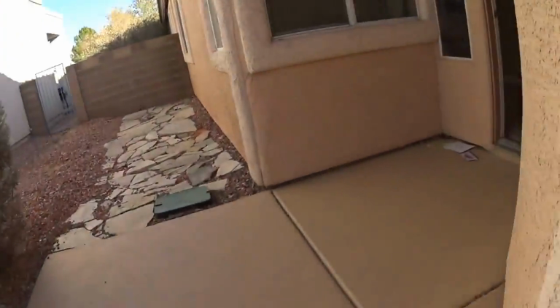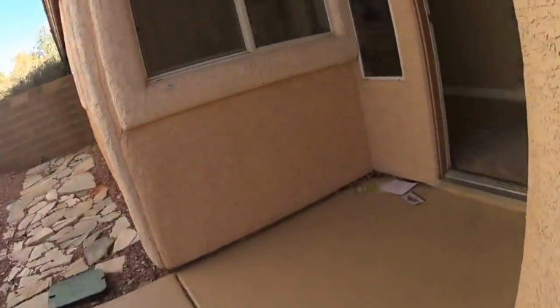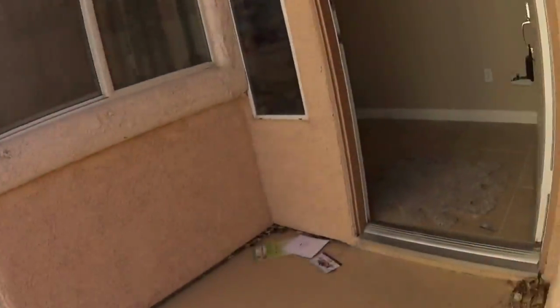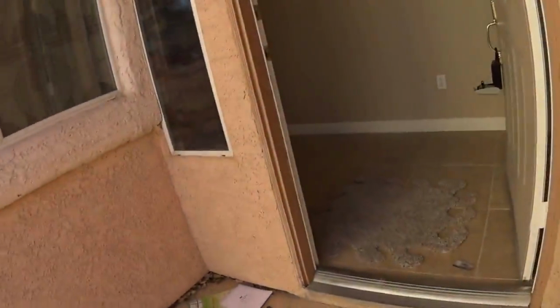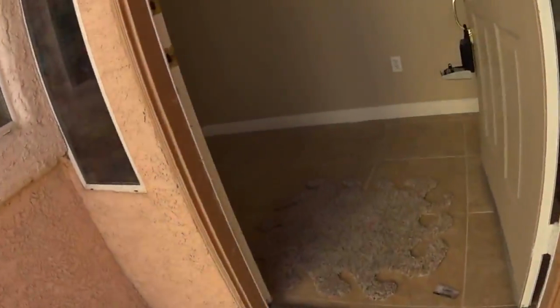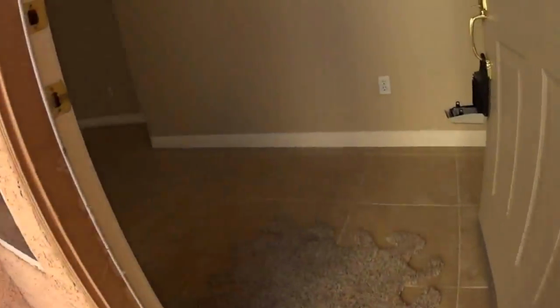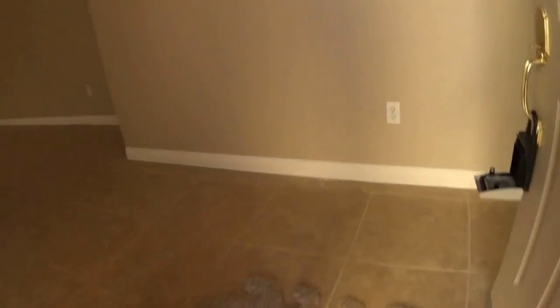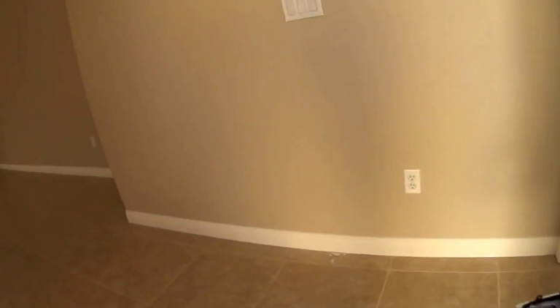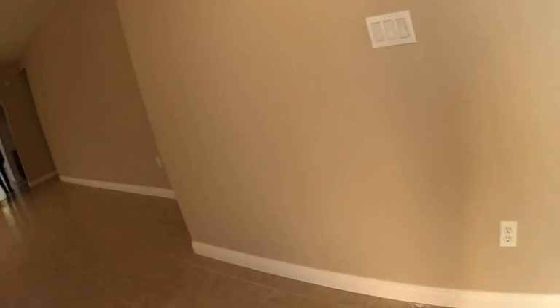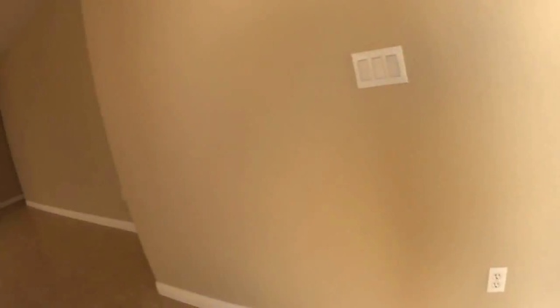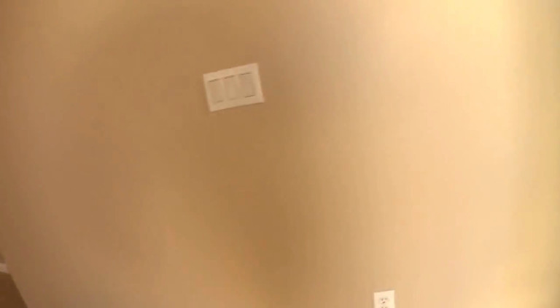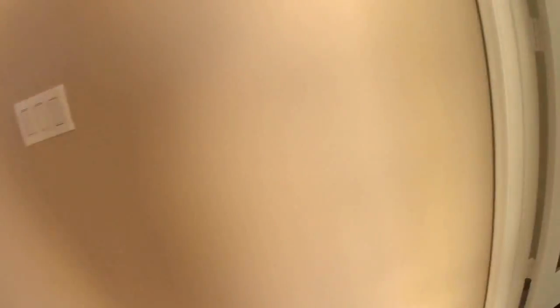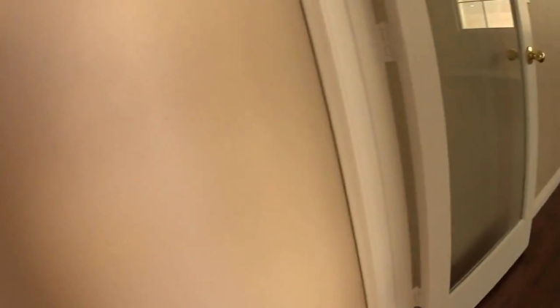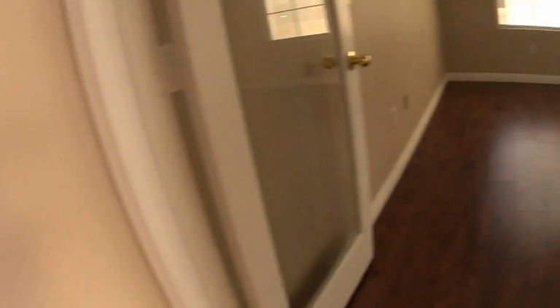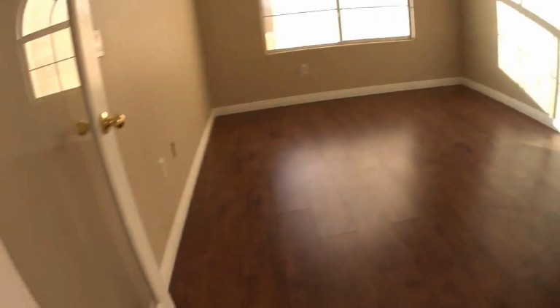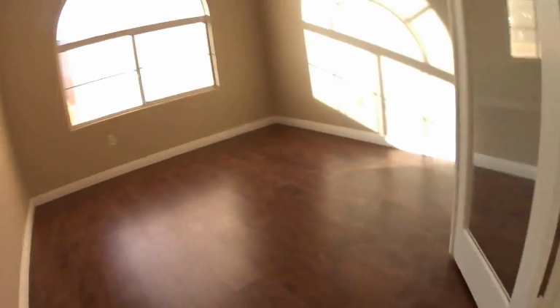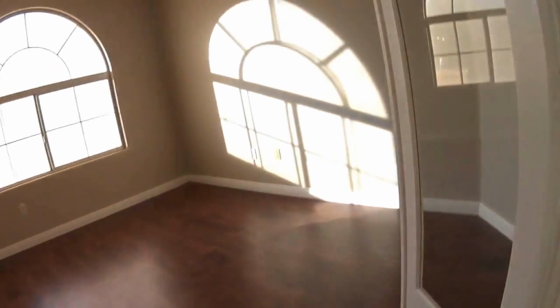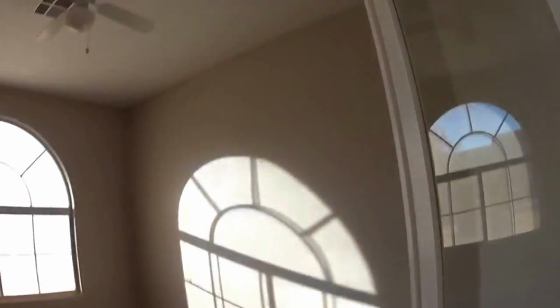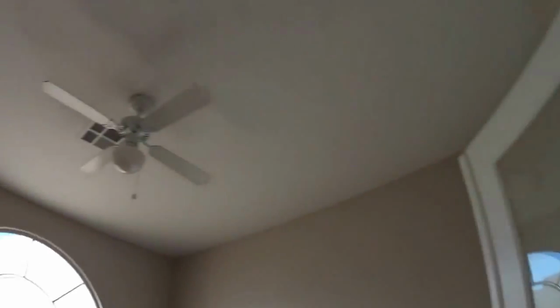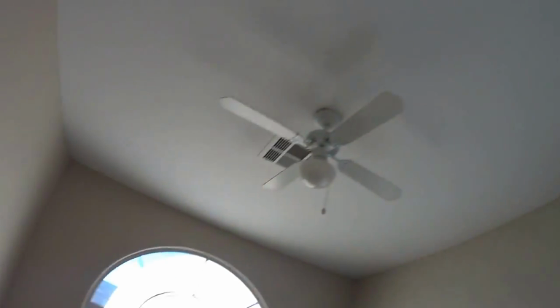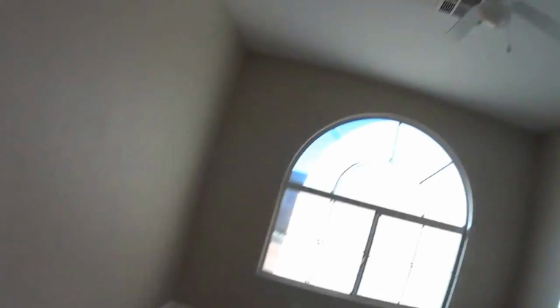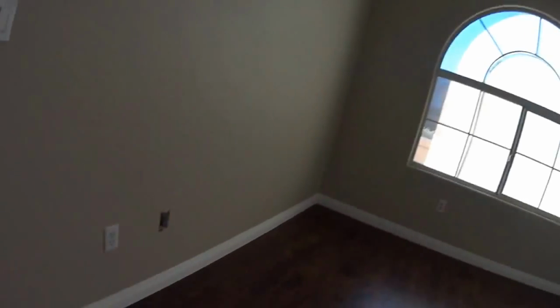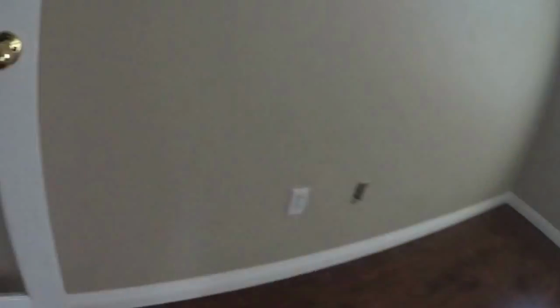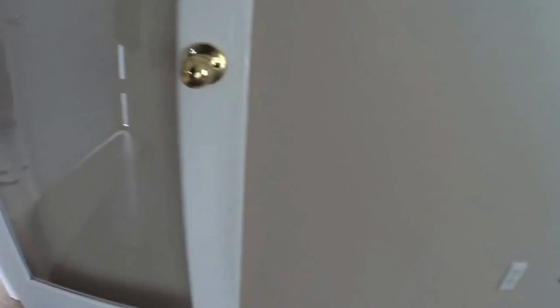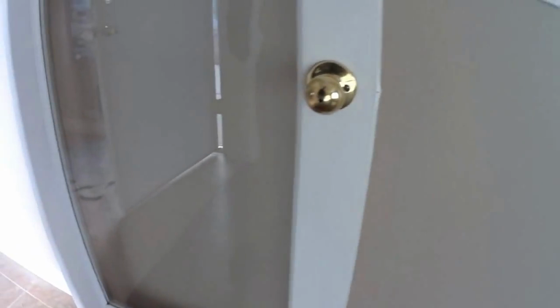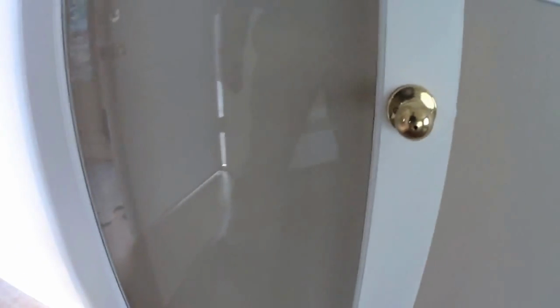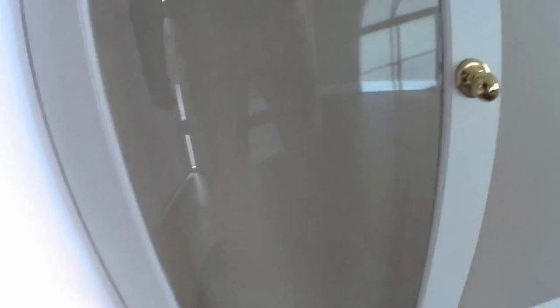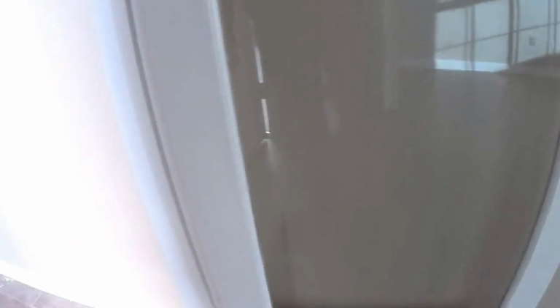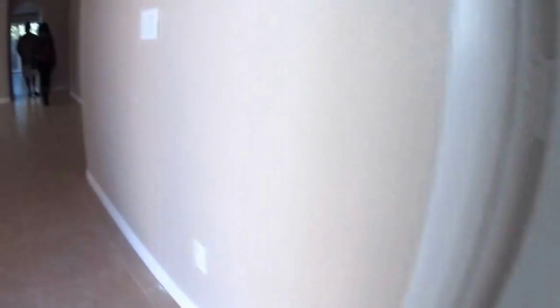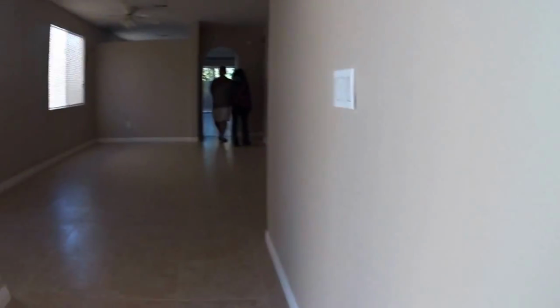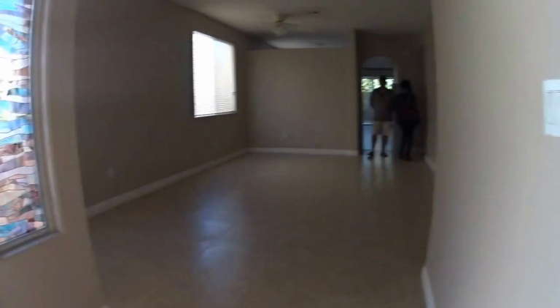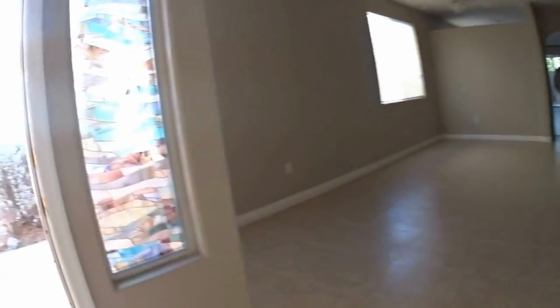Now this one looks like somebody has attempted to flip it. They have new floors installed — laminate that they did a very poor job installing.